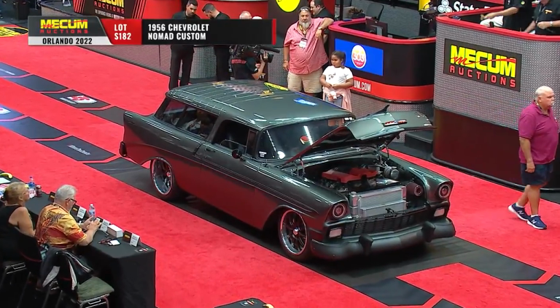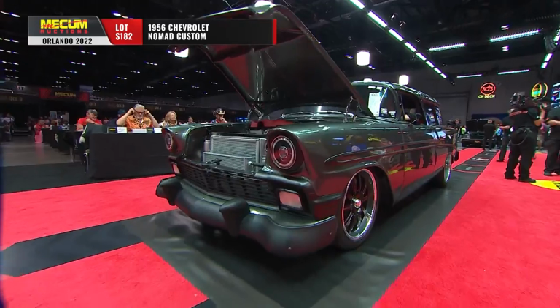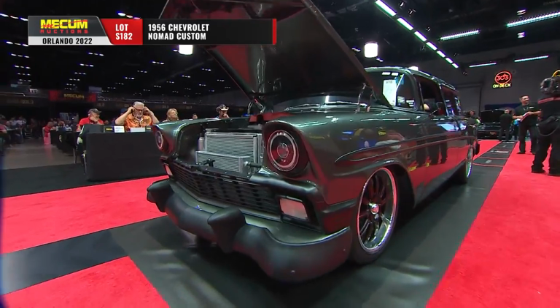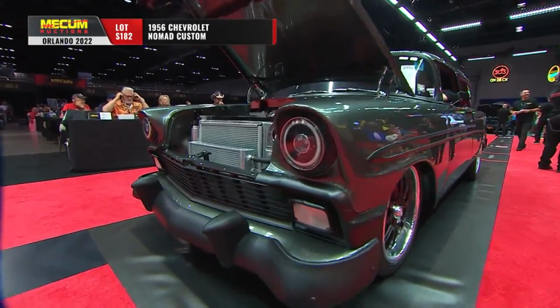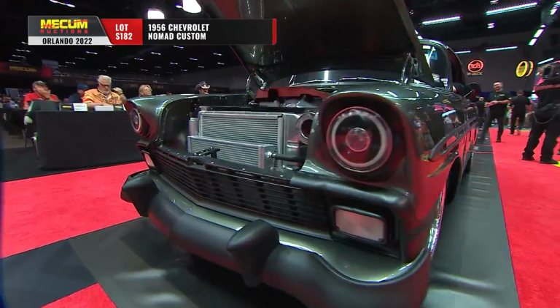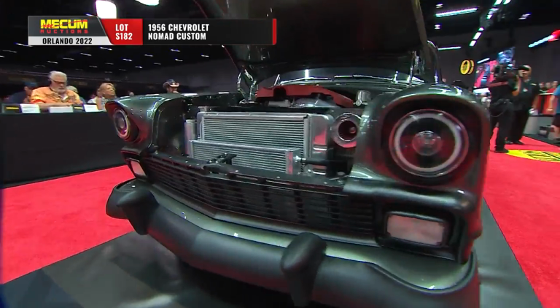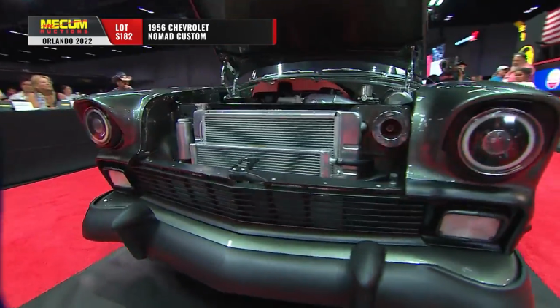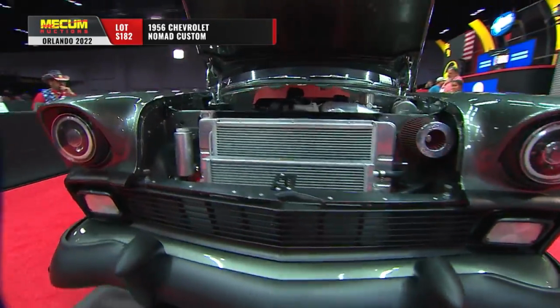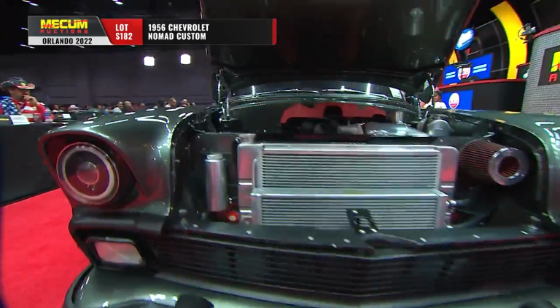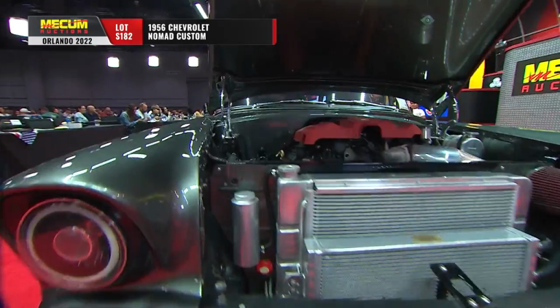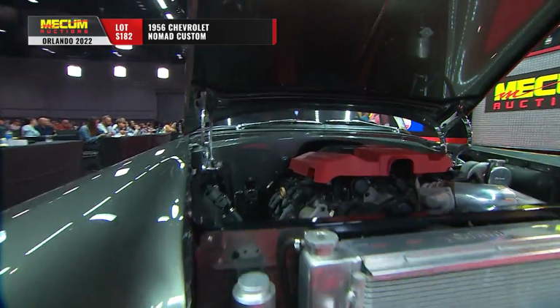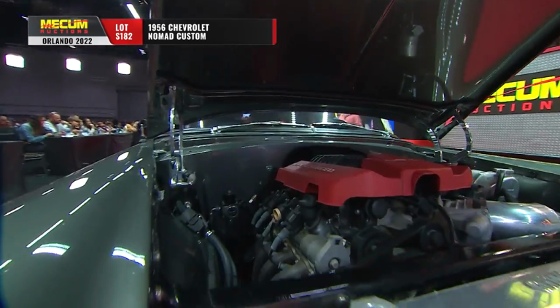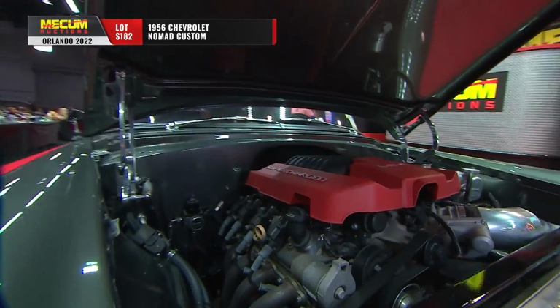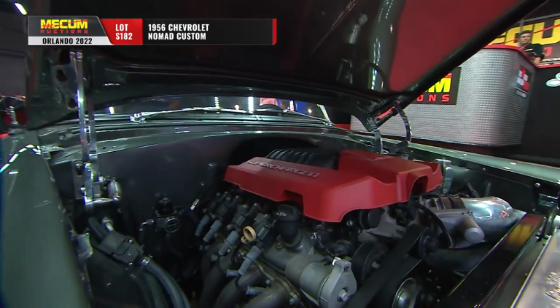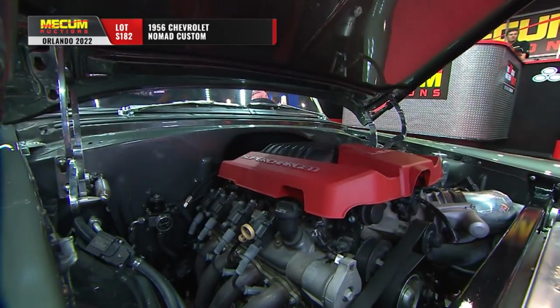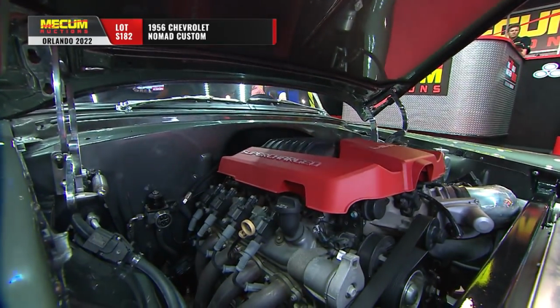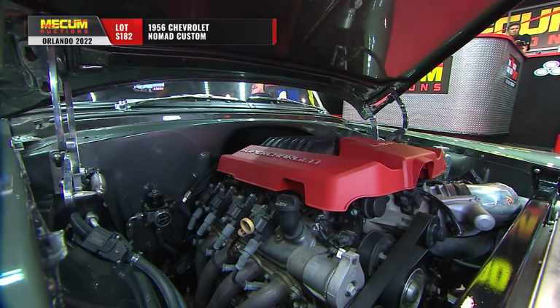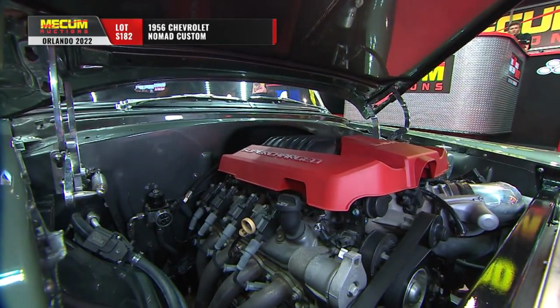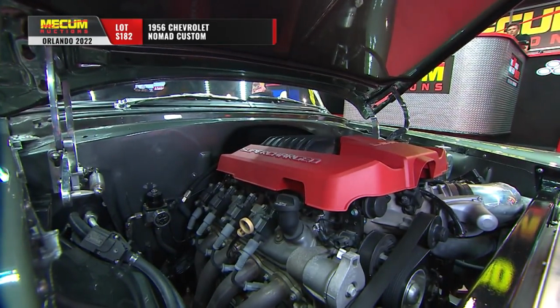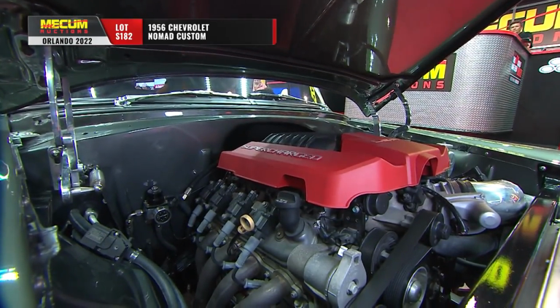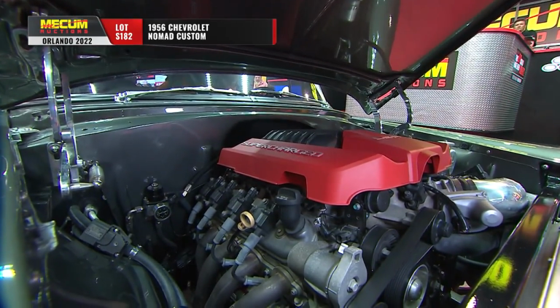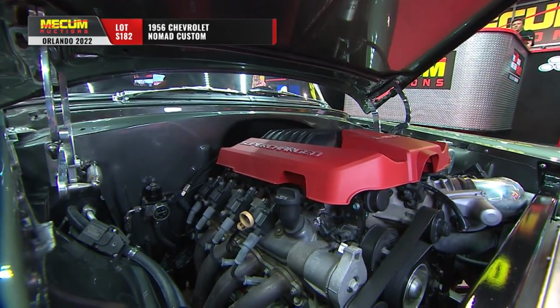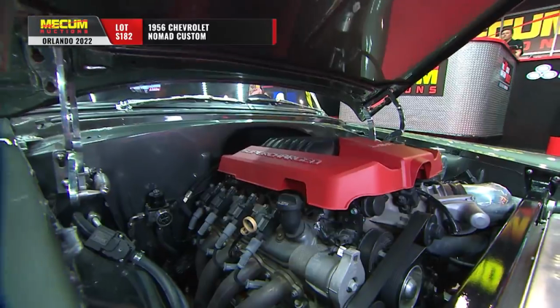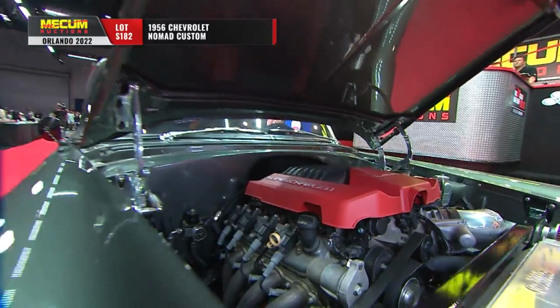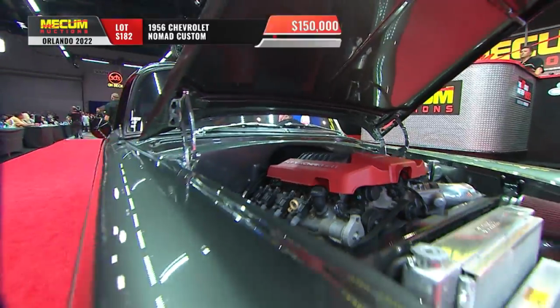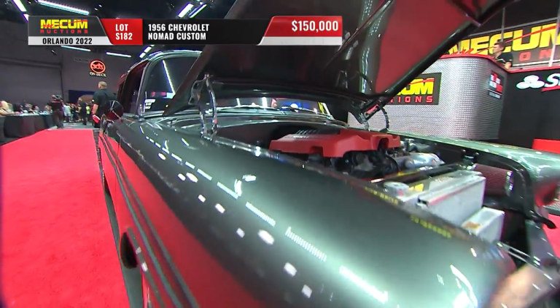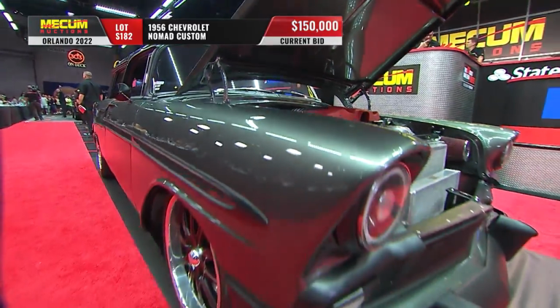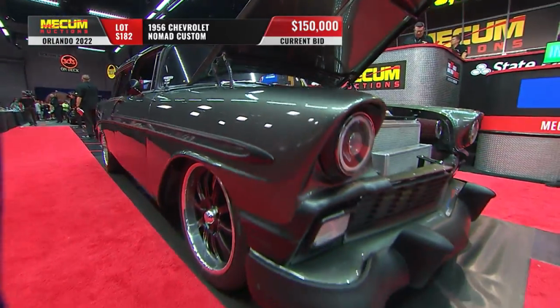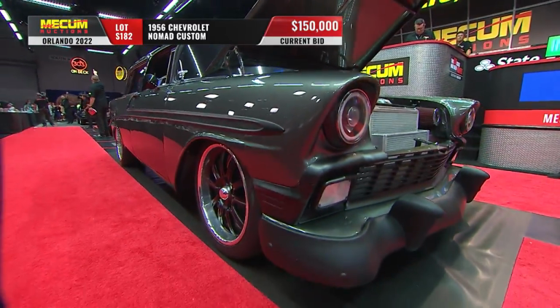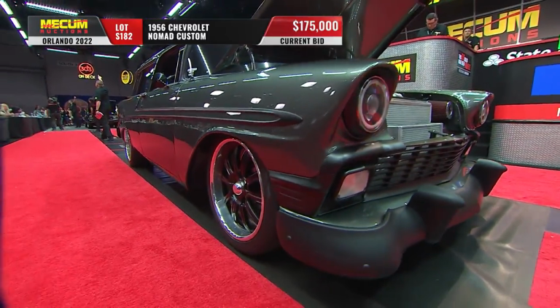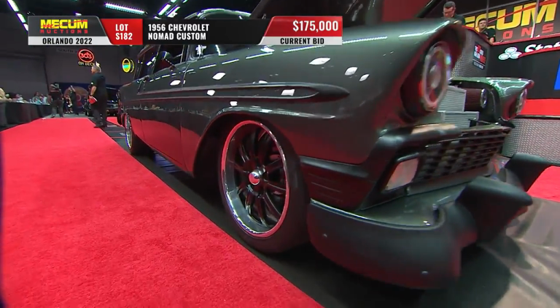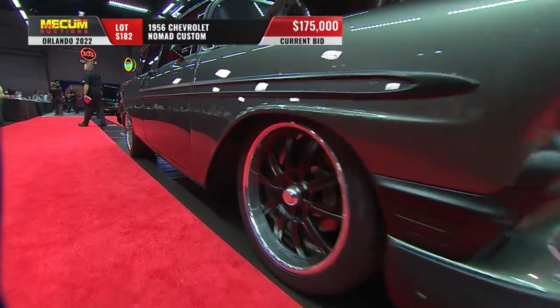Here's a '56 Nomad — different look, same kind of idea, custom all the way. Yeah, and a ton of power as well. Here's Scott — supercharged 6.2 liter LSA crate engine.